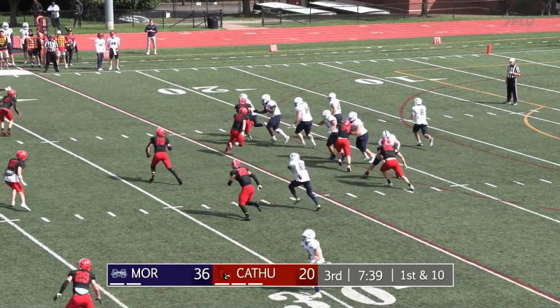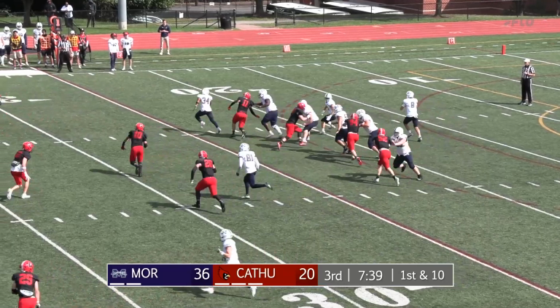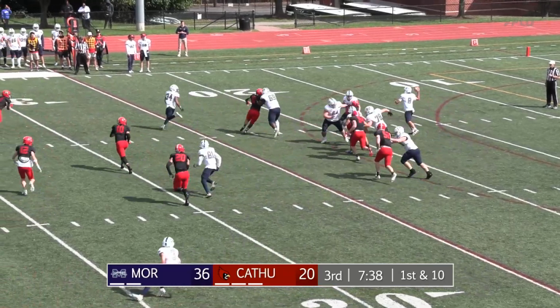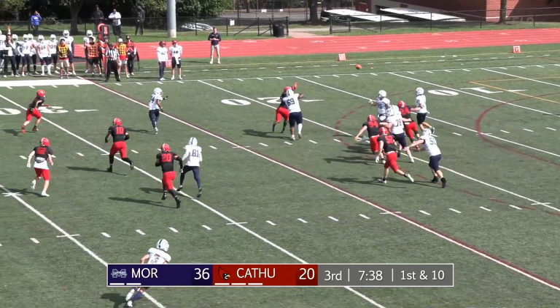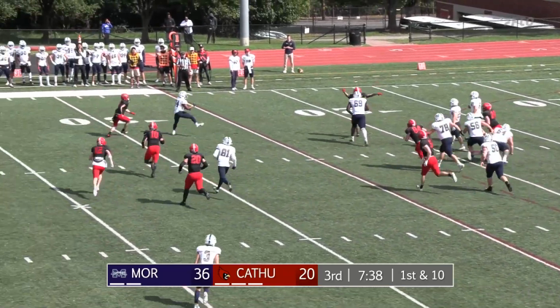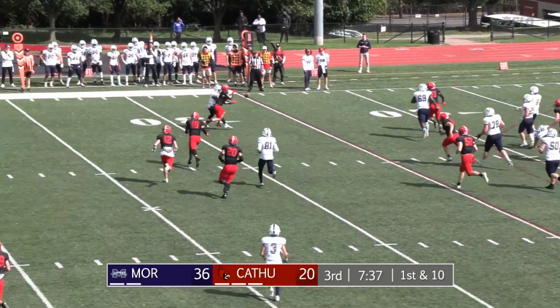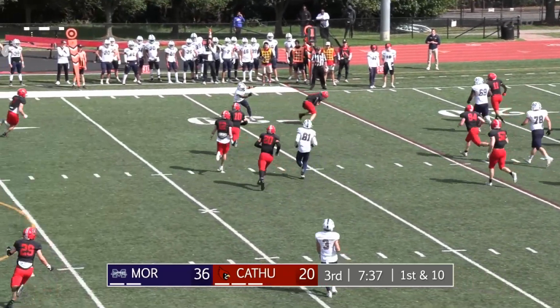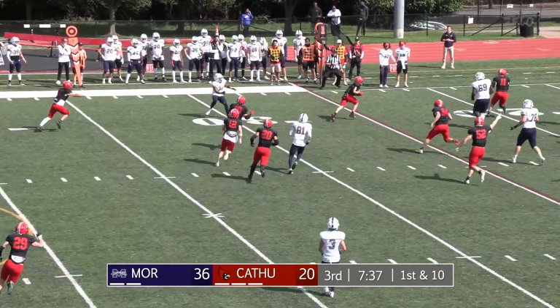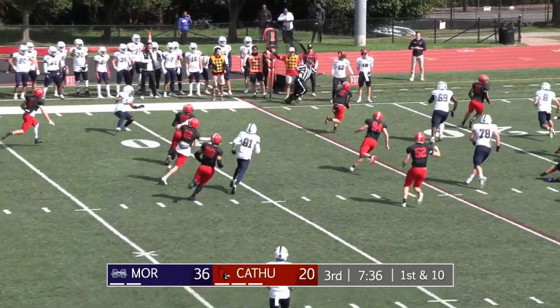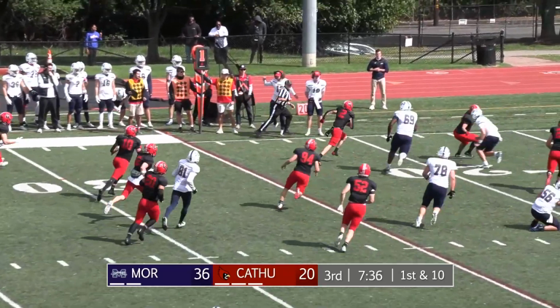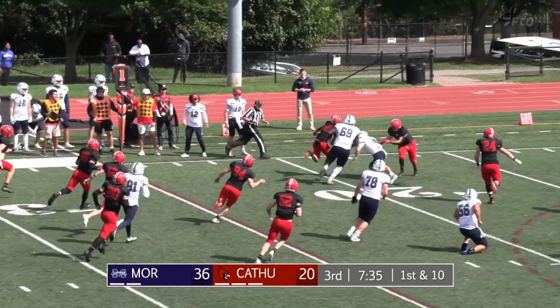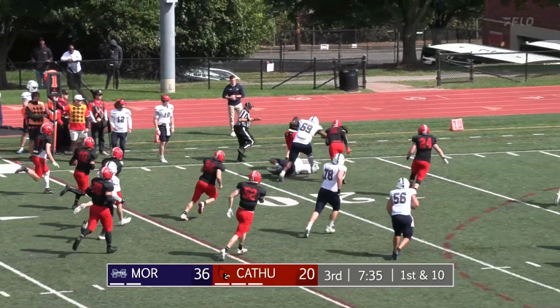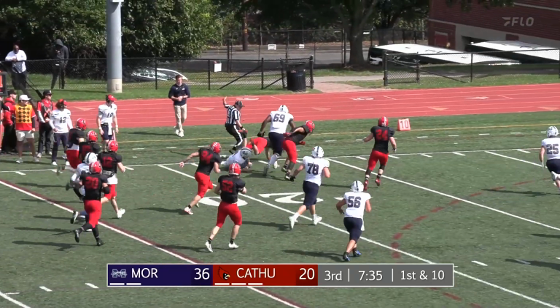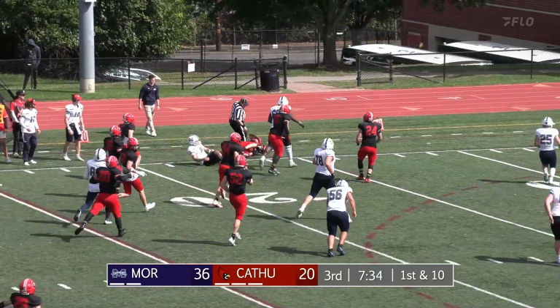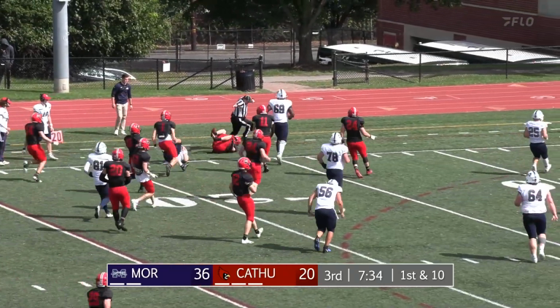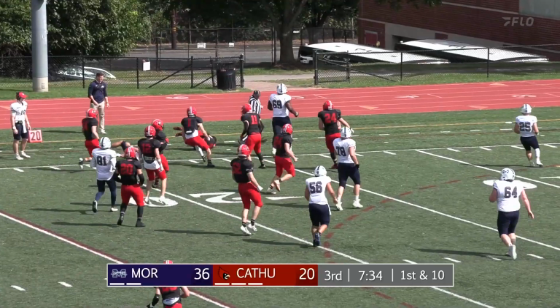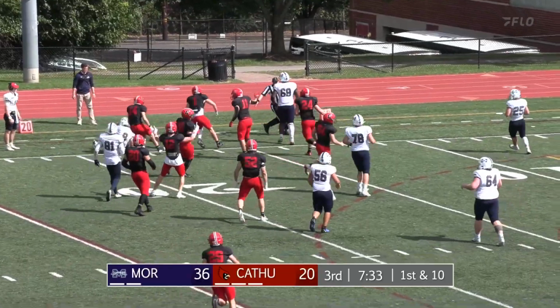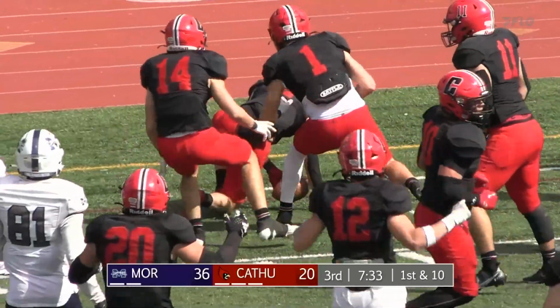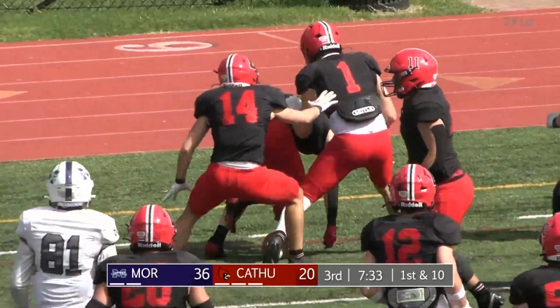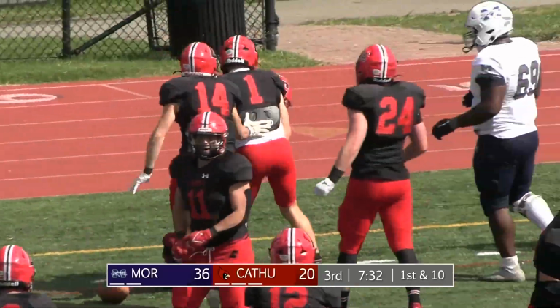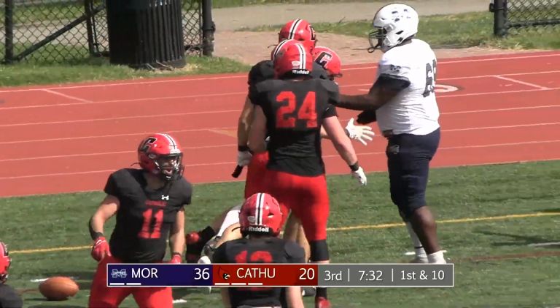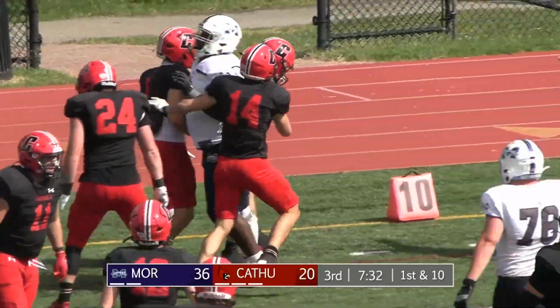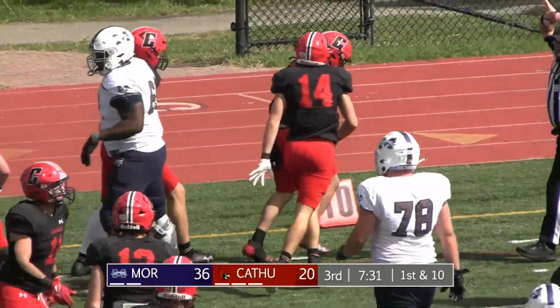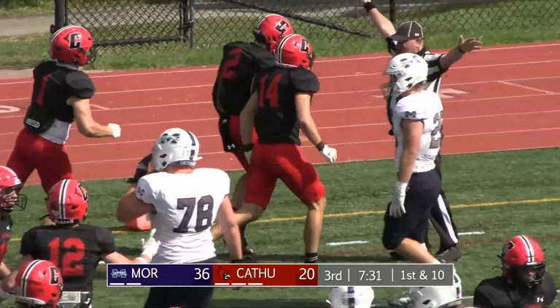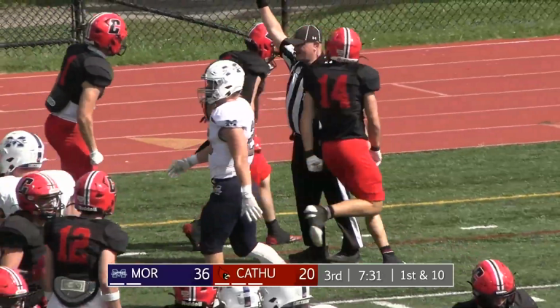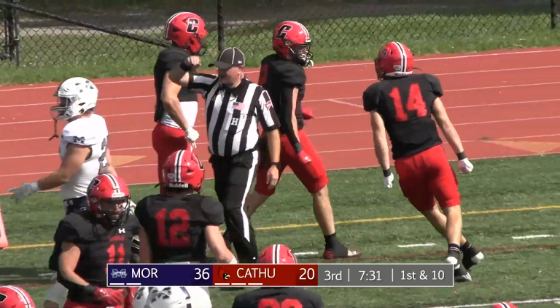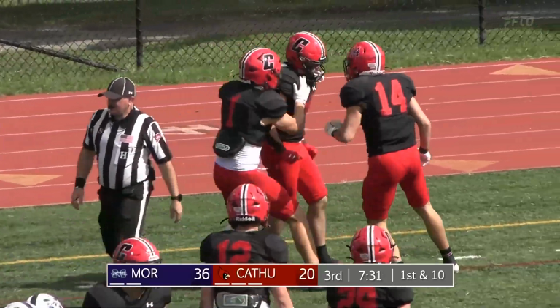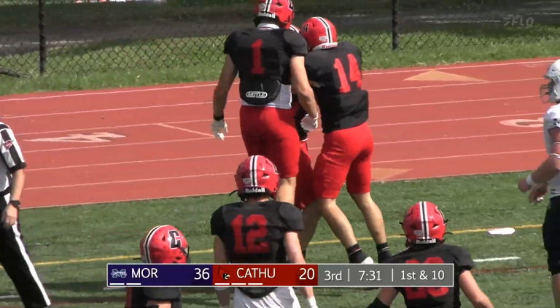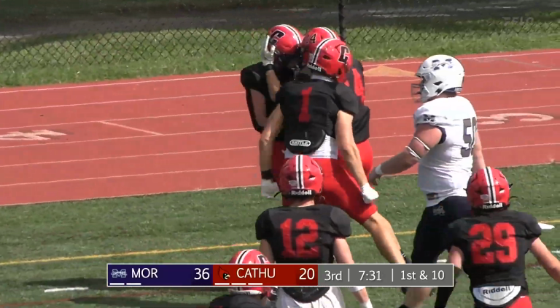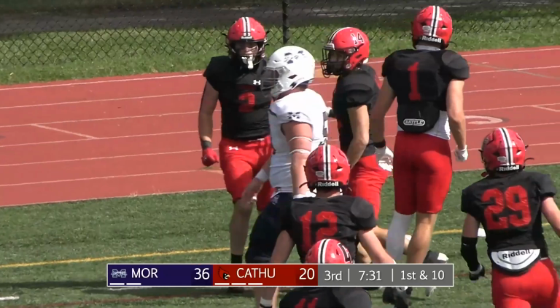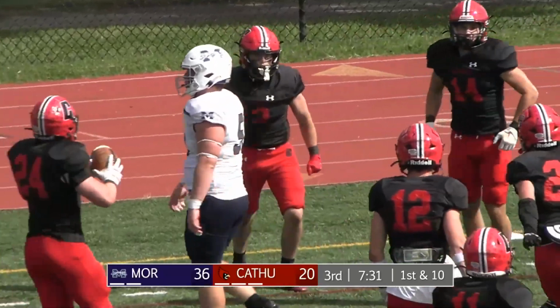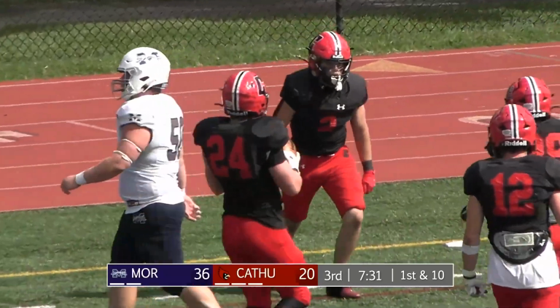Rolling out, trying to sneak it out — Talleyford, it's picked off! With room to run, tripped up at the 15. Jumping in front of that one was Ryan Creston, the freshman.